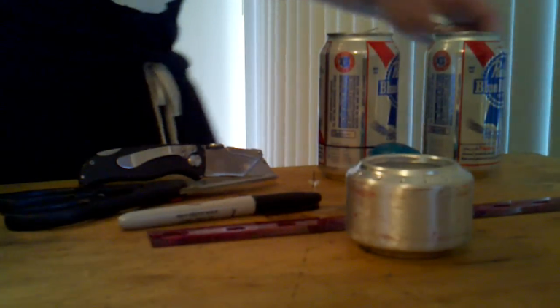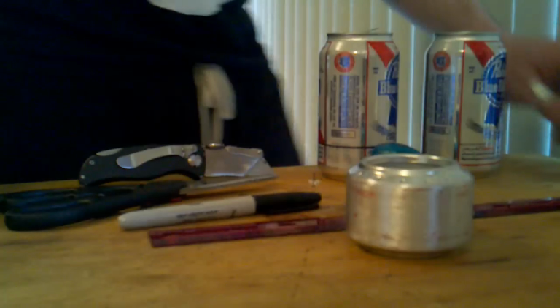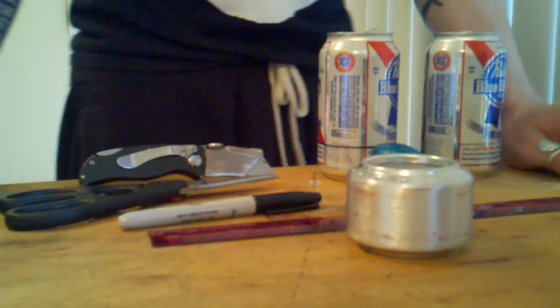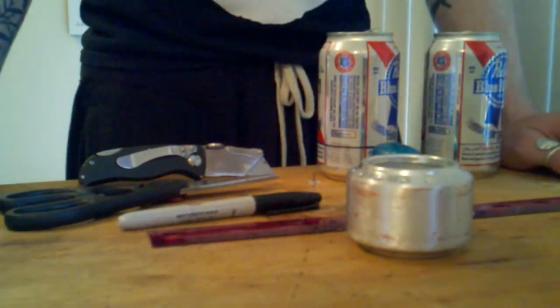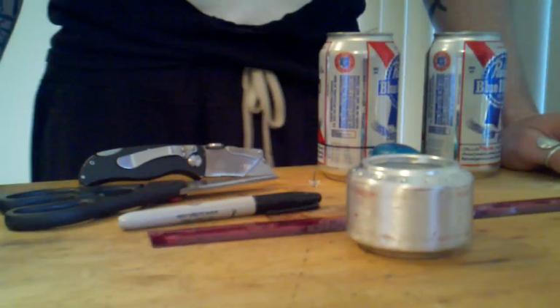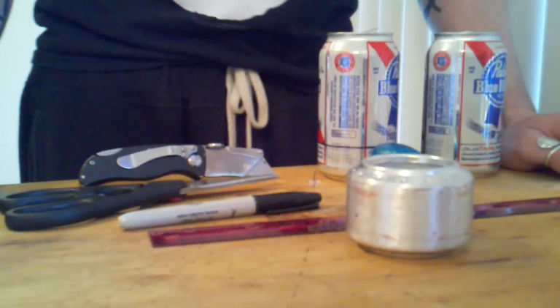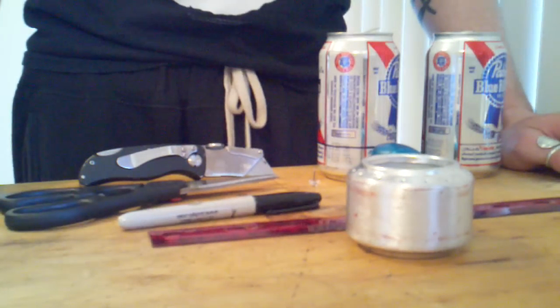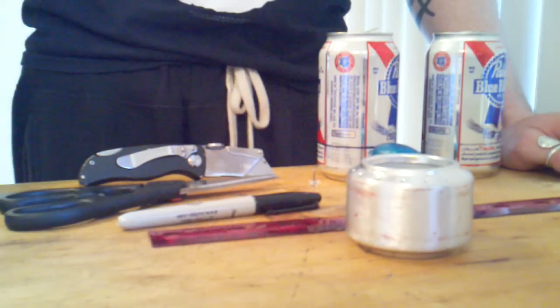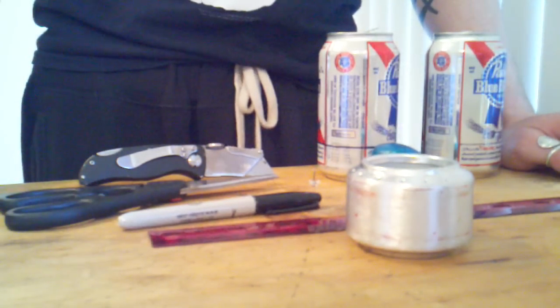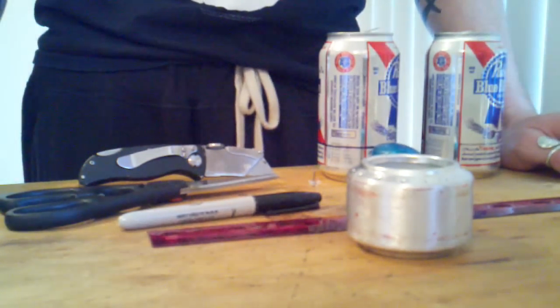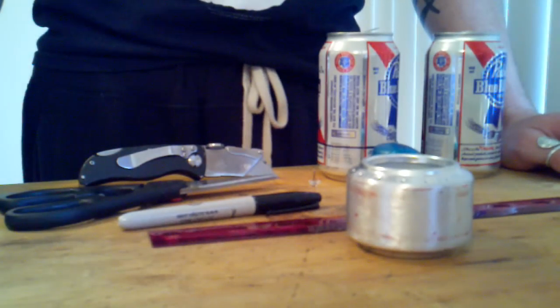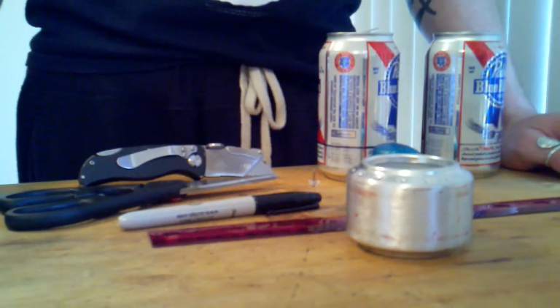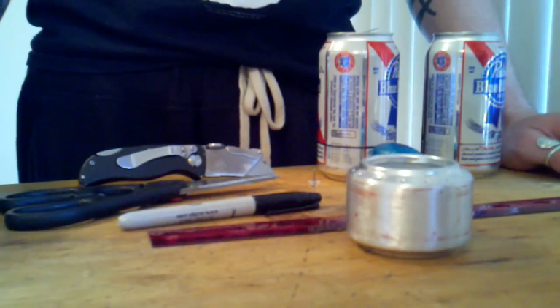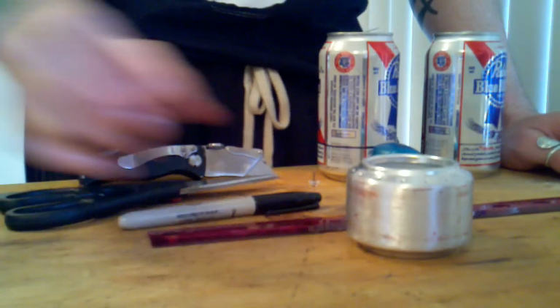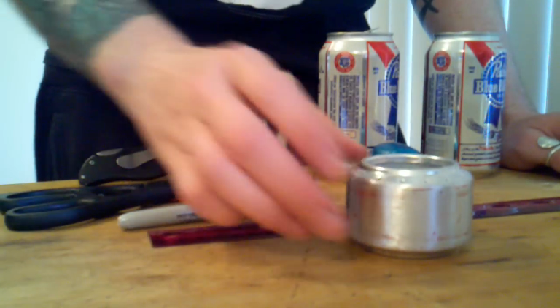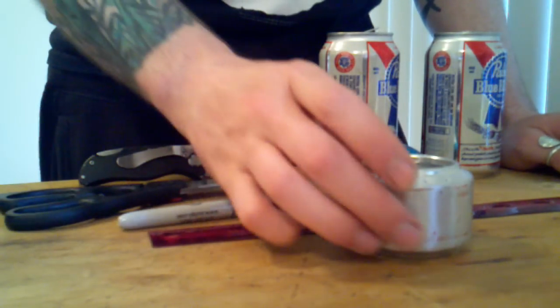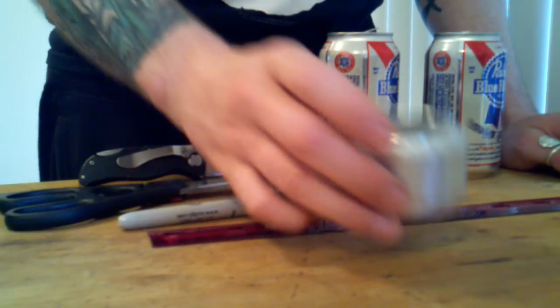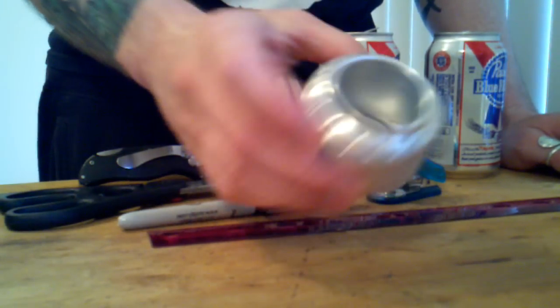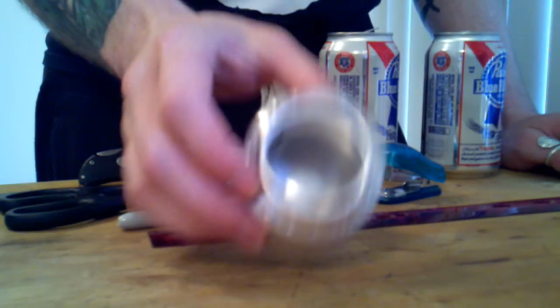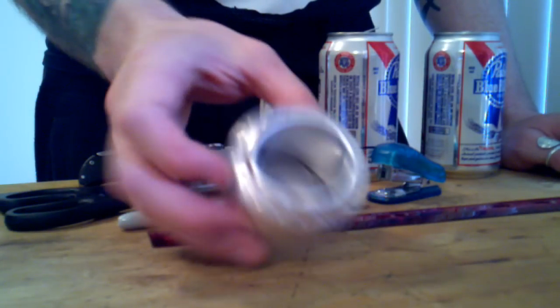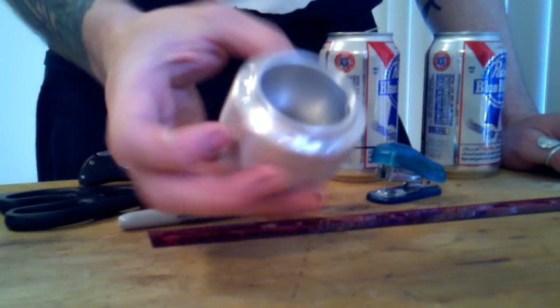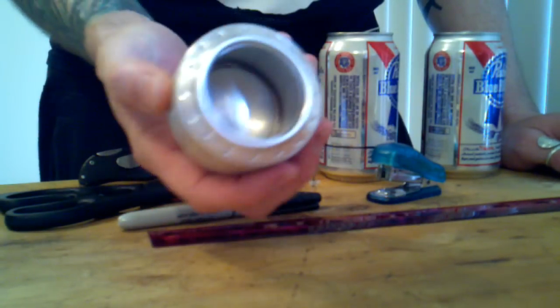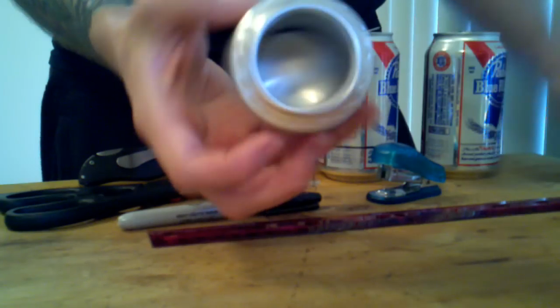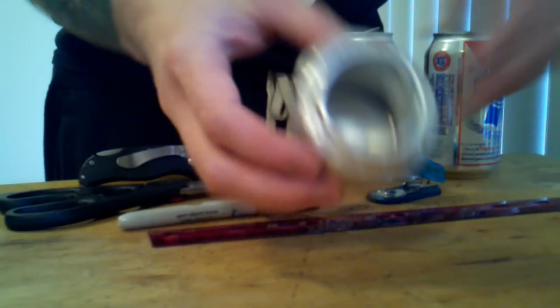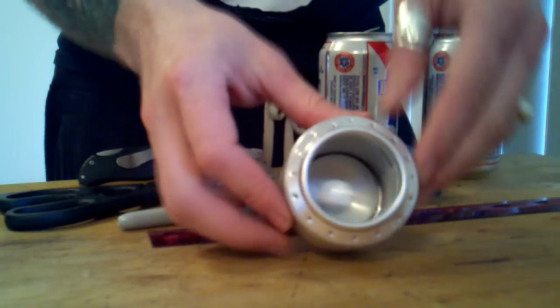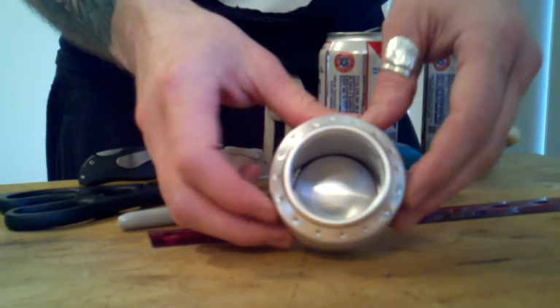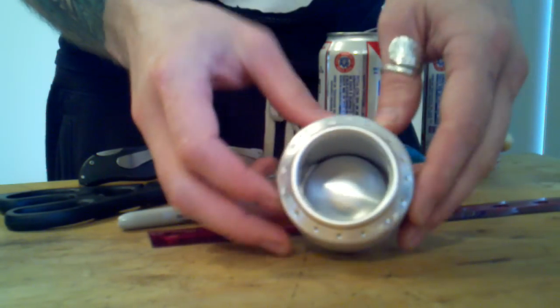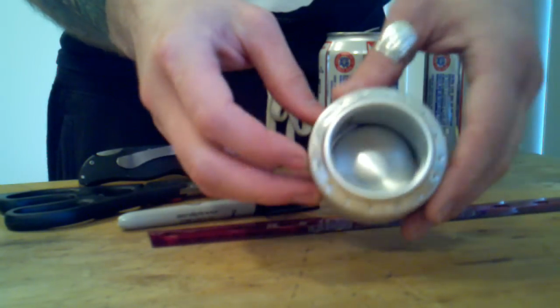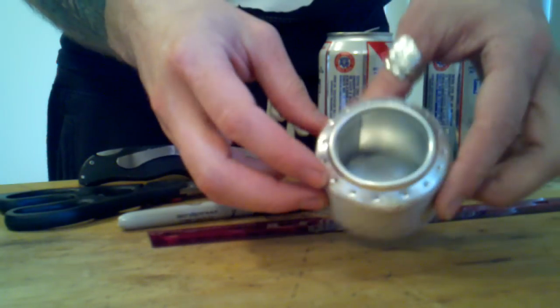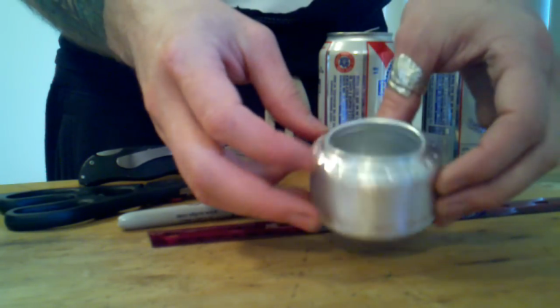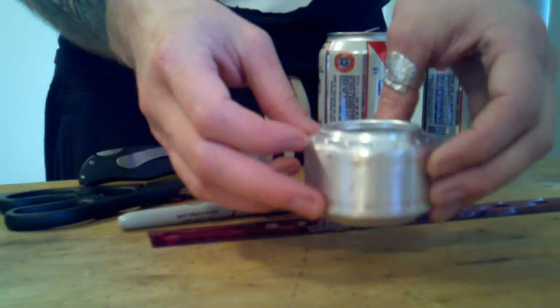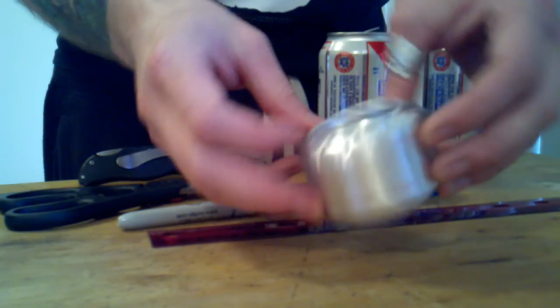Hey guys, Dilla here, MinimalistSurvival.com. Today I'm going to show you how to build a double-walled aluminum can, pop can, beer can, alcohol stove.